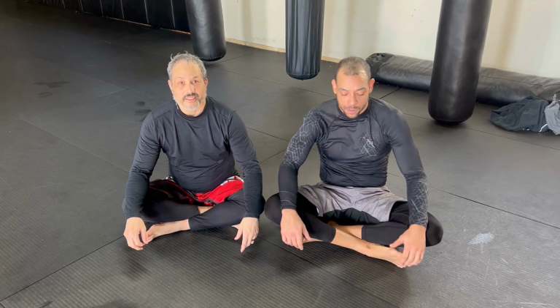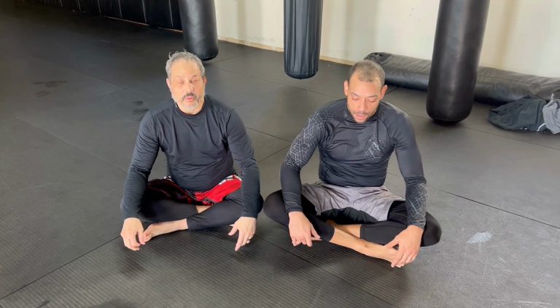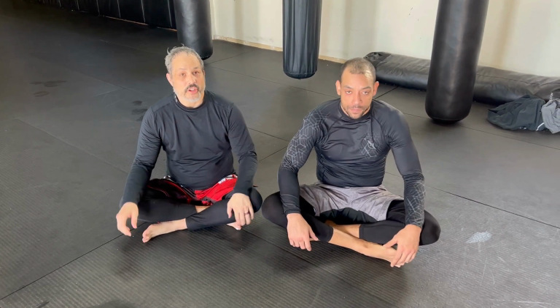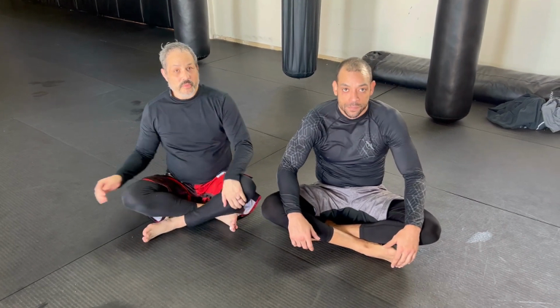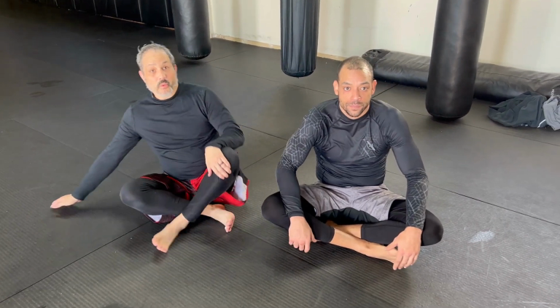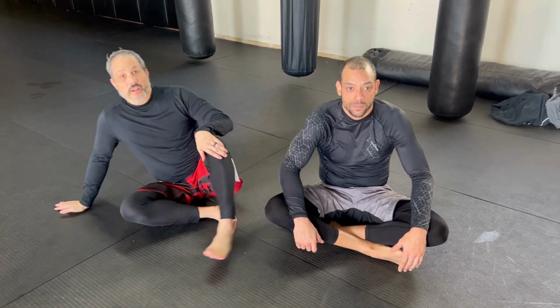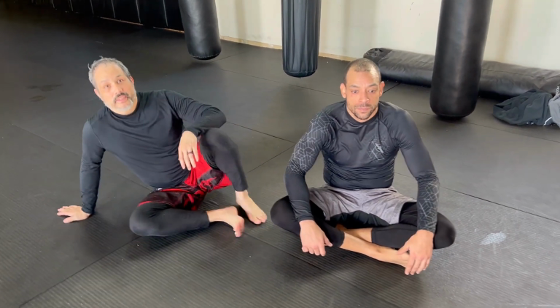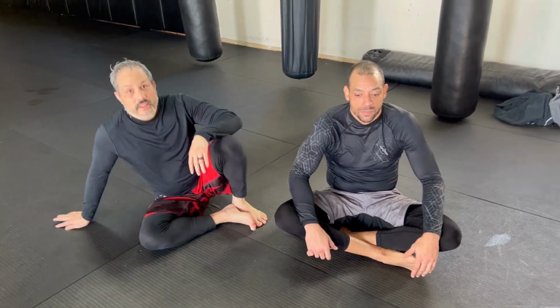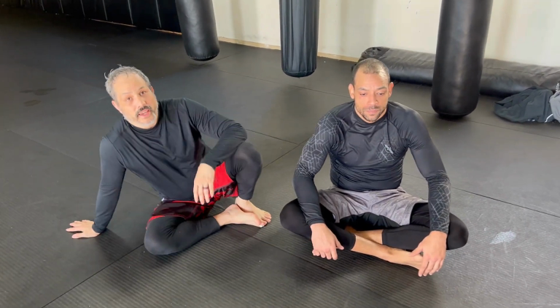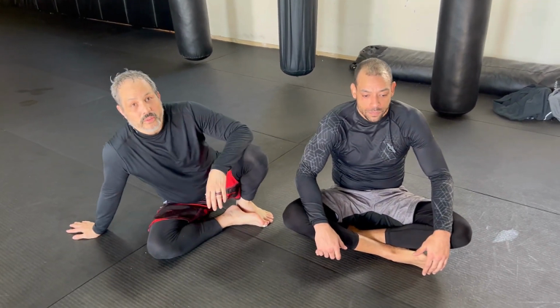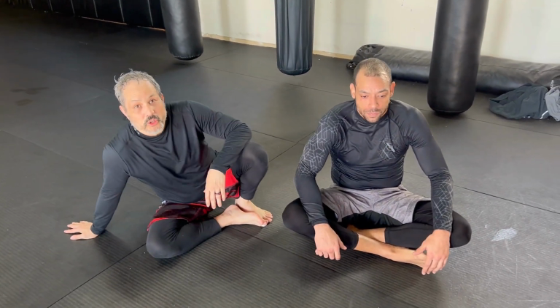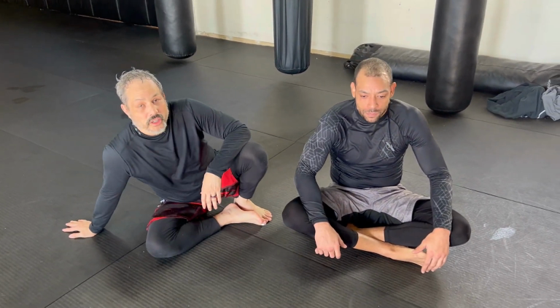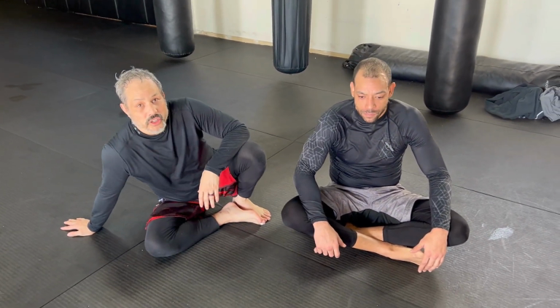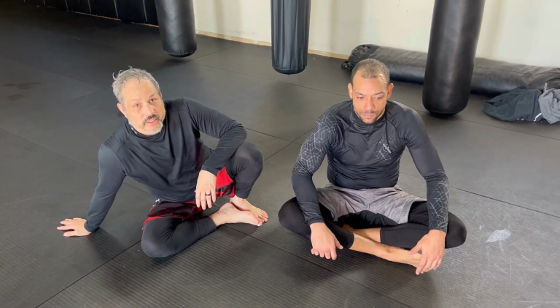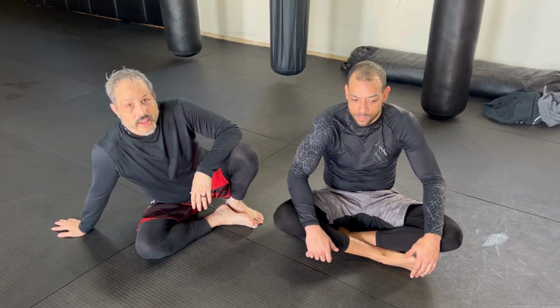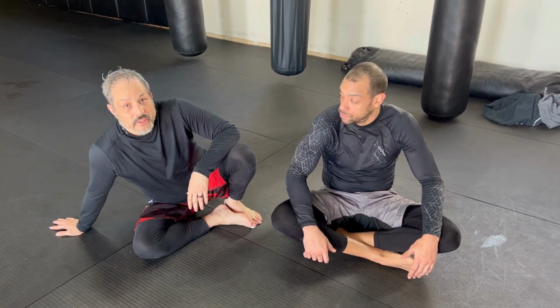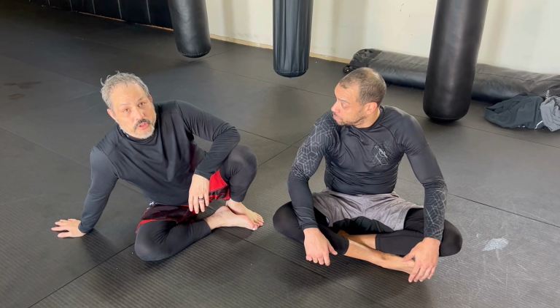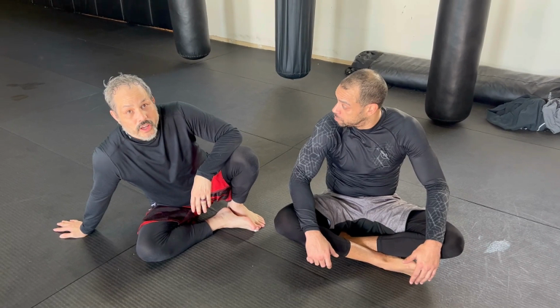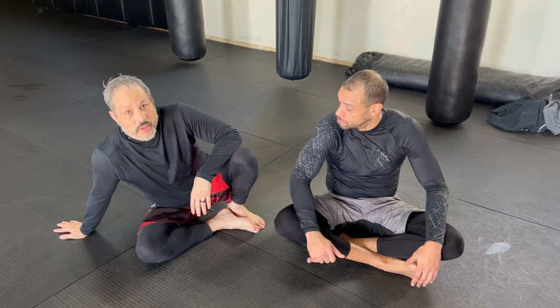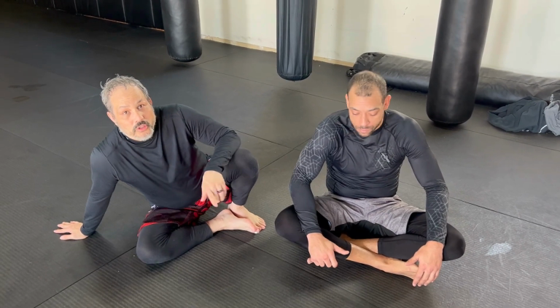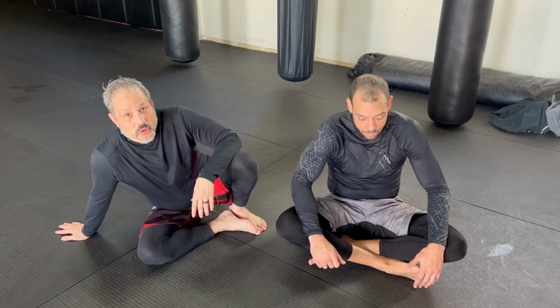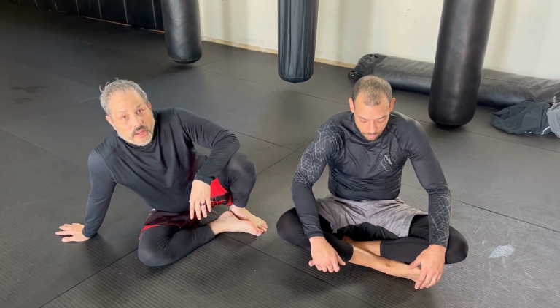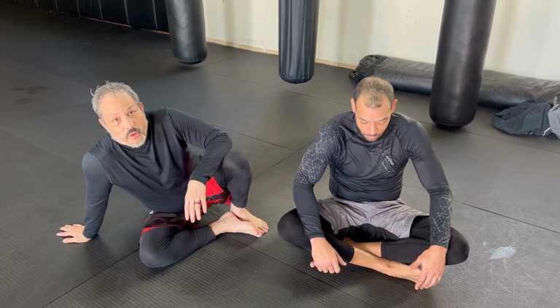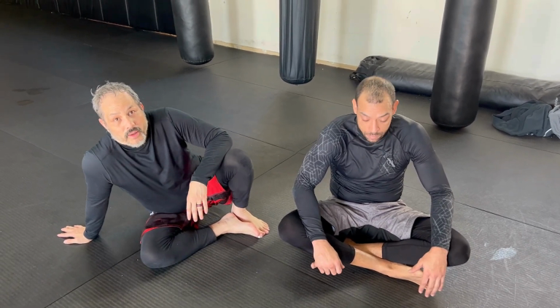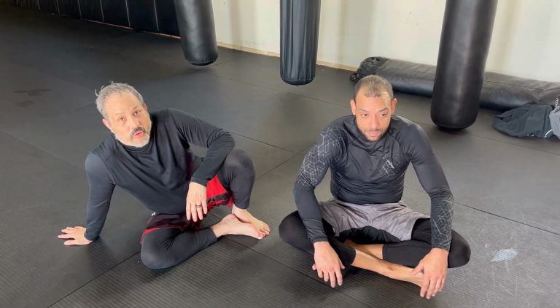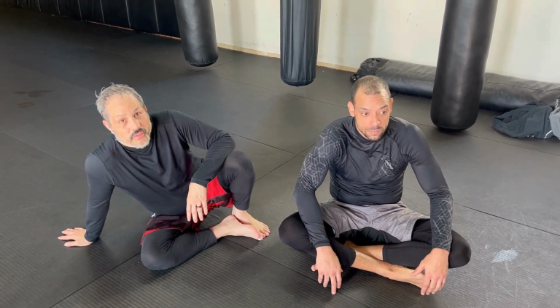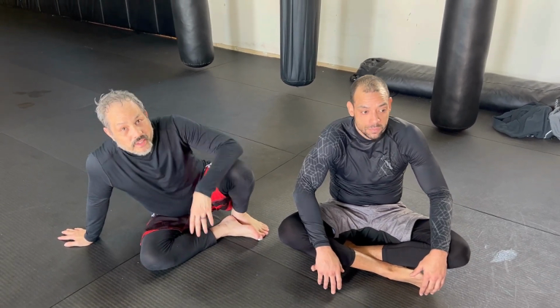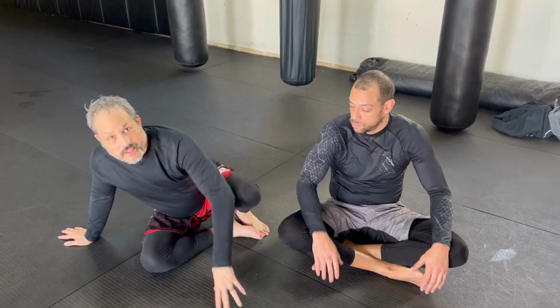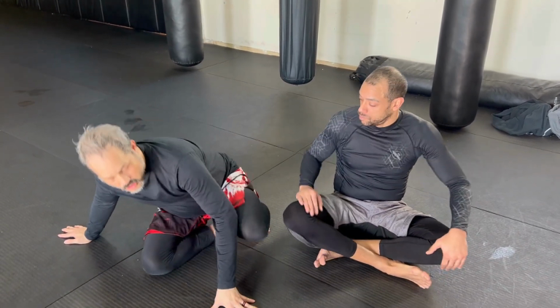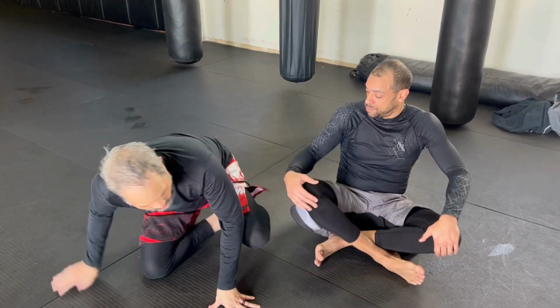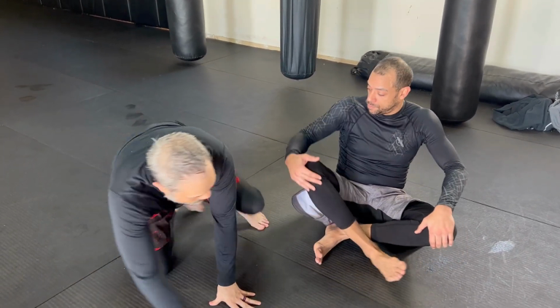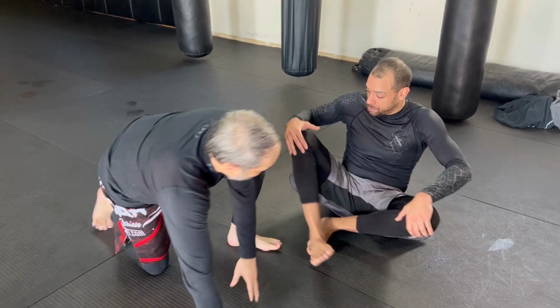Today I want to share something I've been working on. It is a counter to shin-on-shin — a foot scrape to arm trap number 411. So I'll show you what I'm doing here.